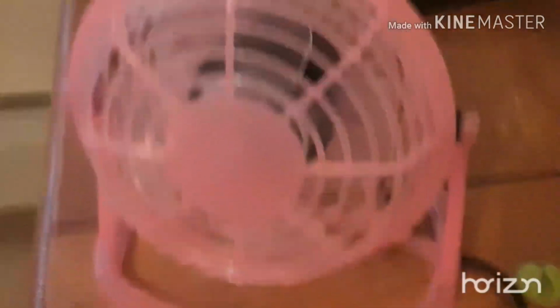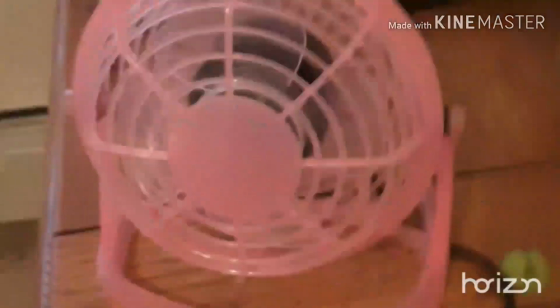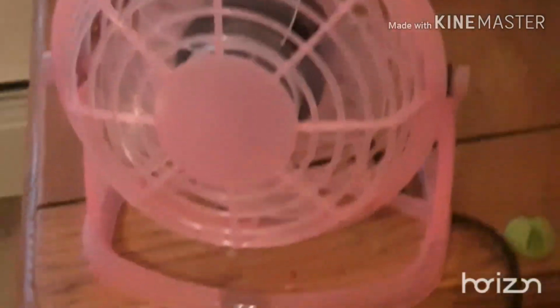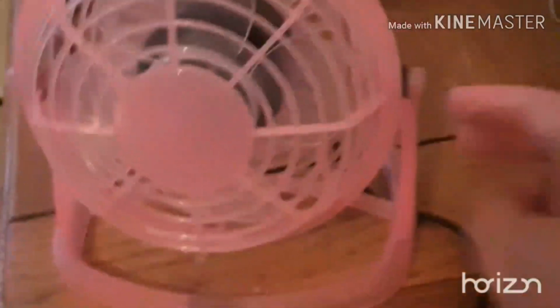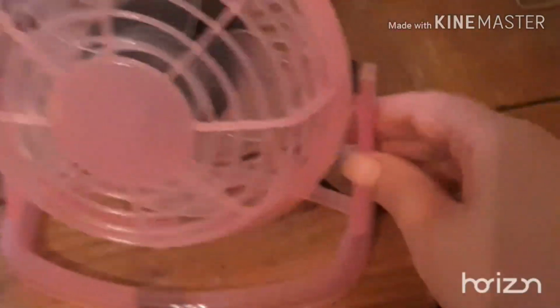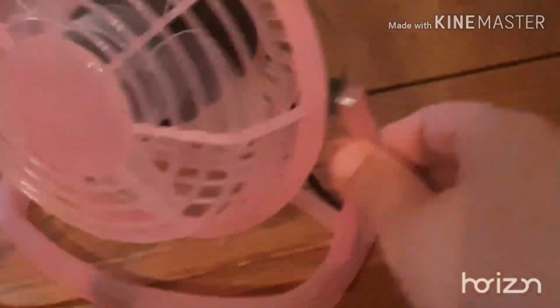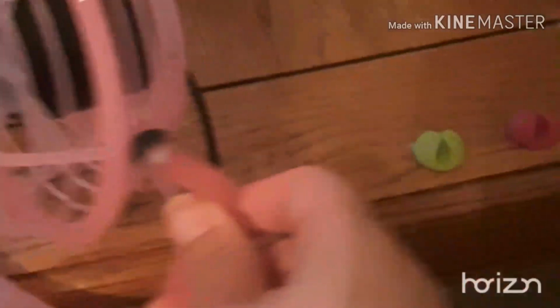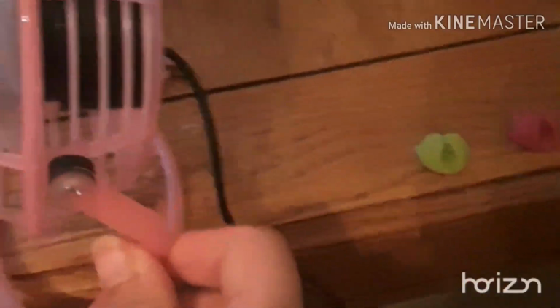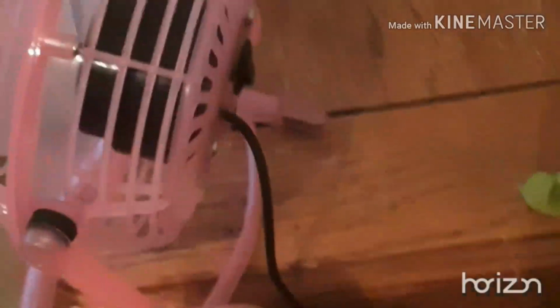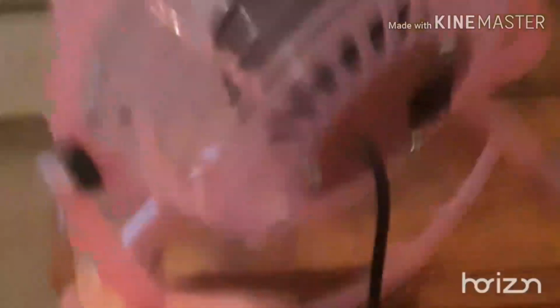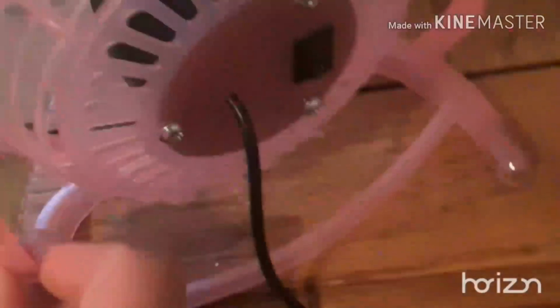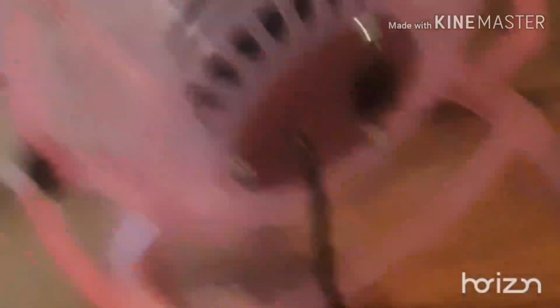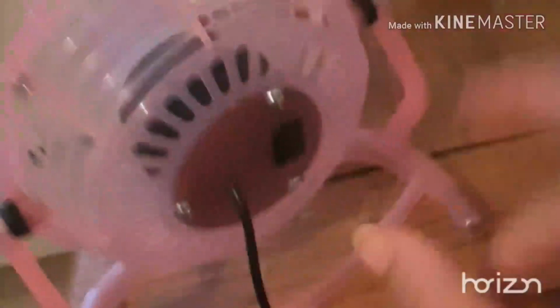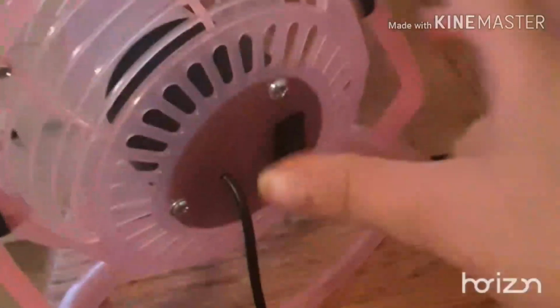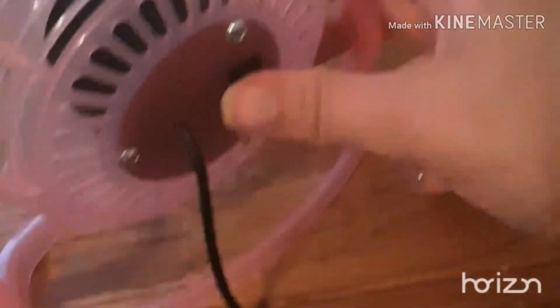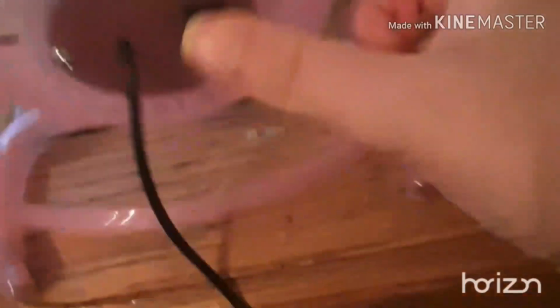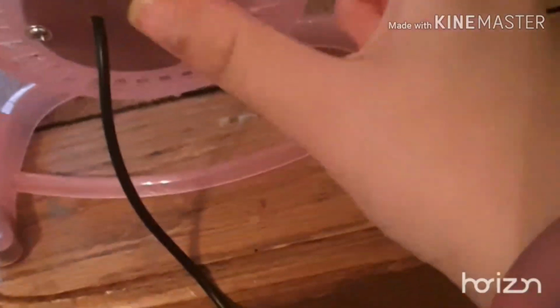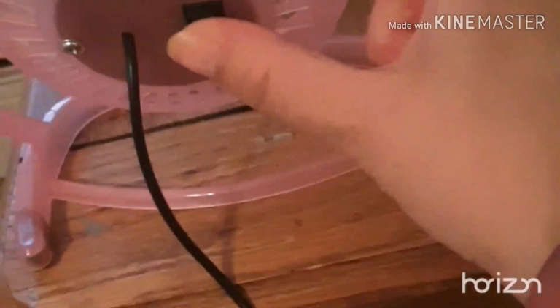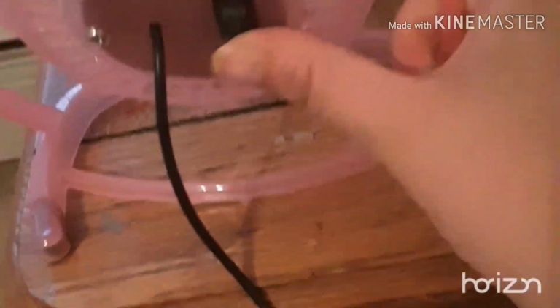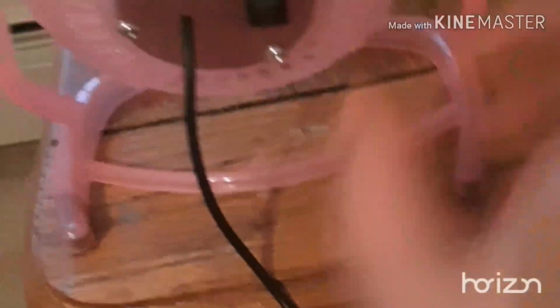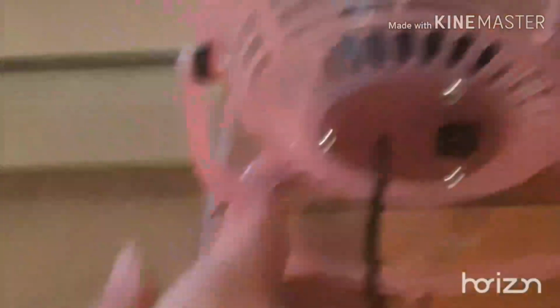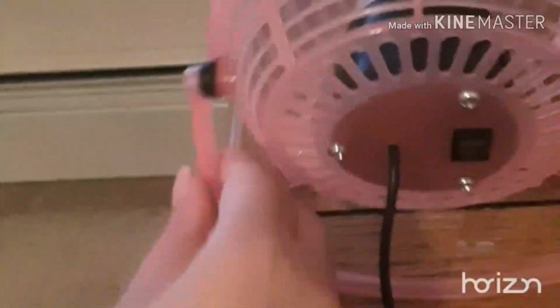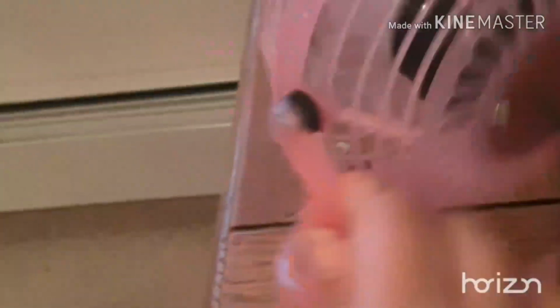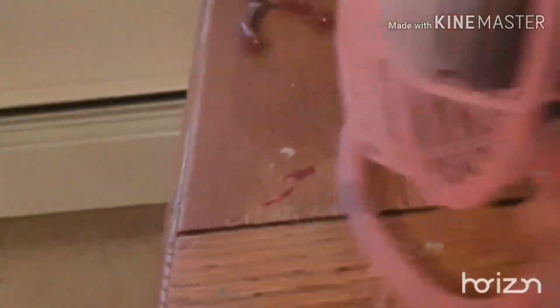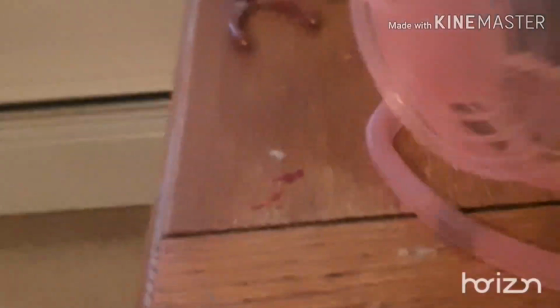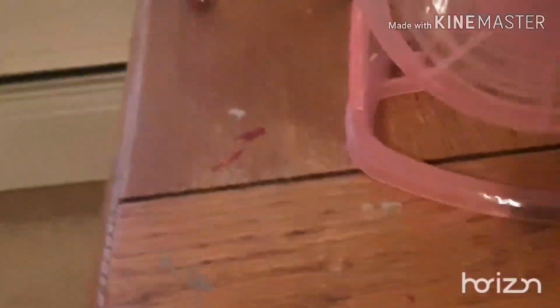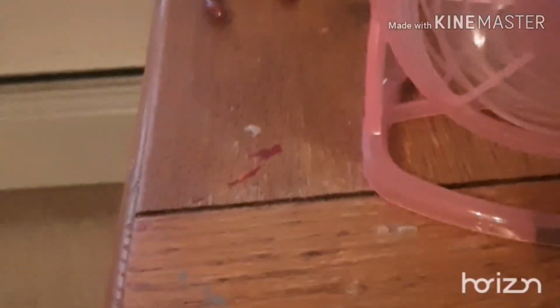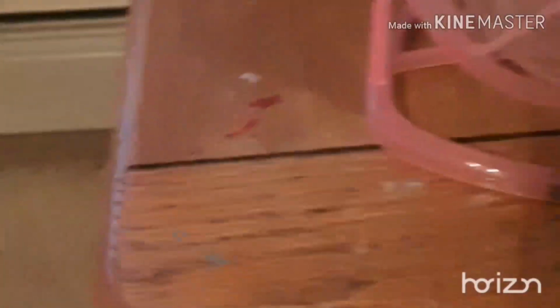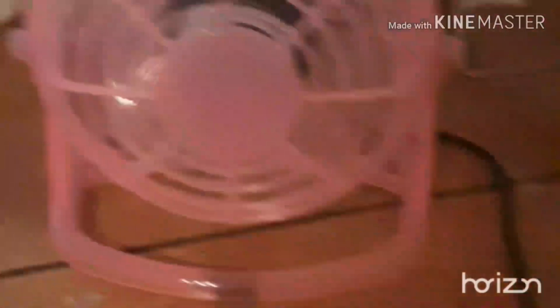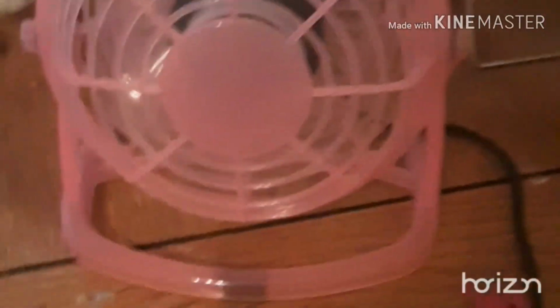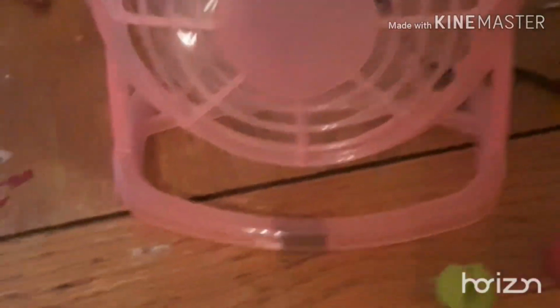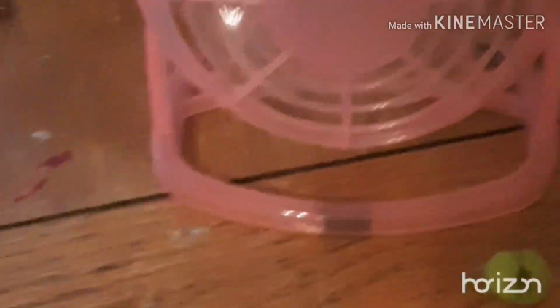So we got it plugged in. There is a little switch on the back, right there — you just flip it. Oh my gosh, that feels really good.